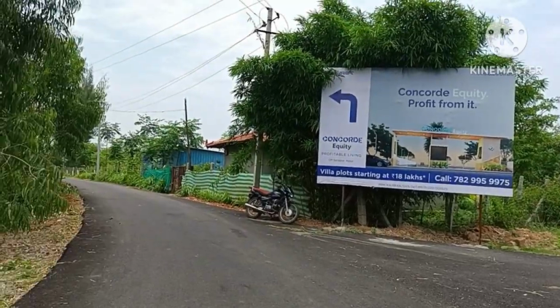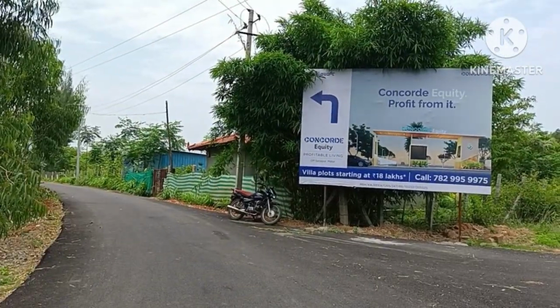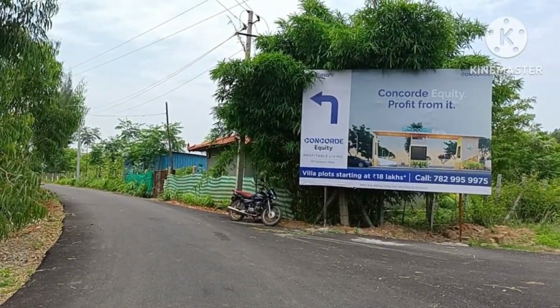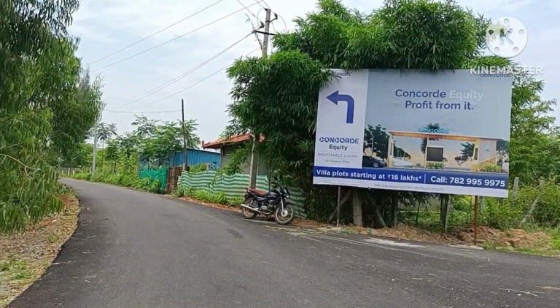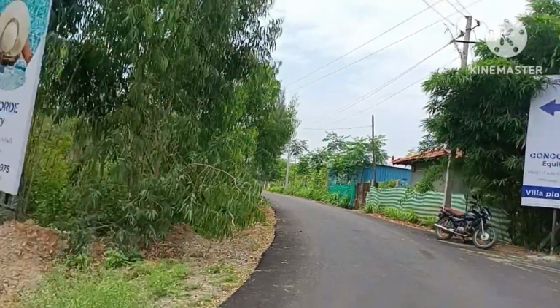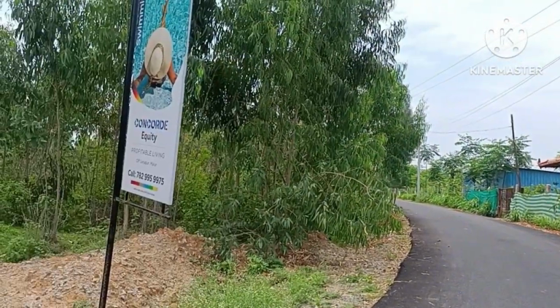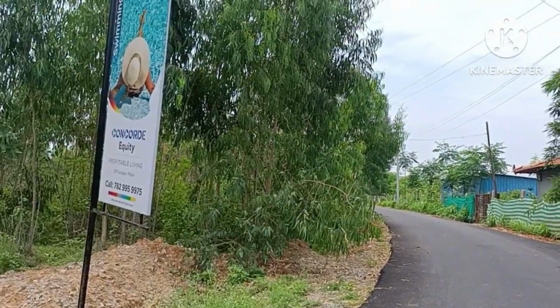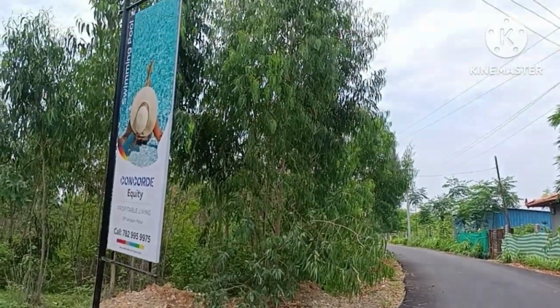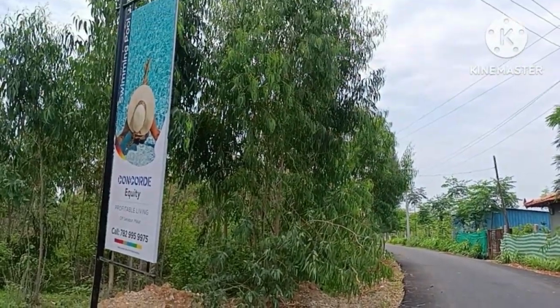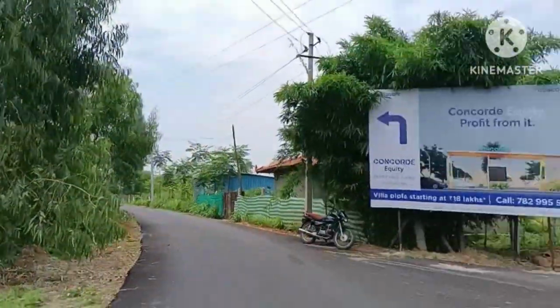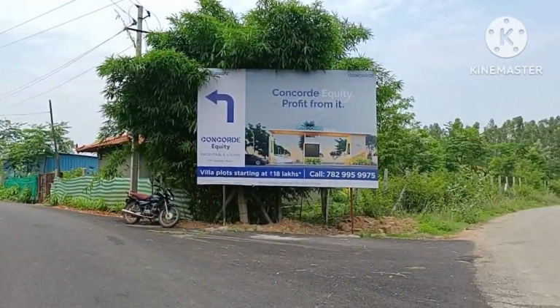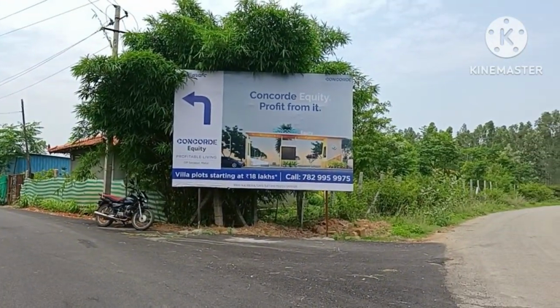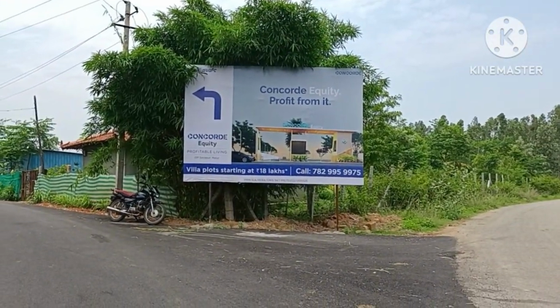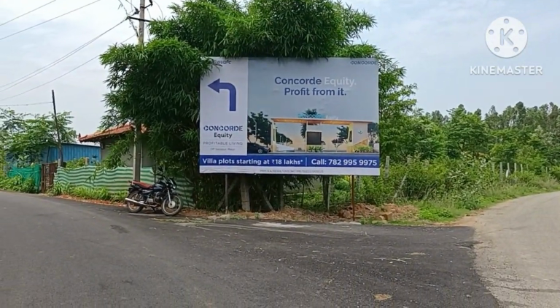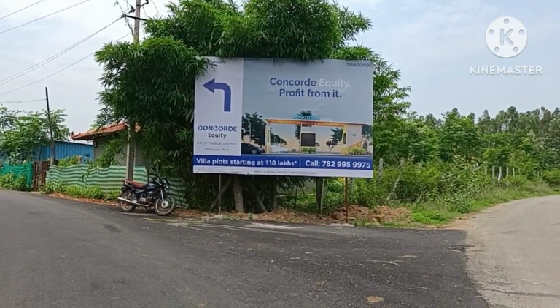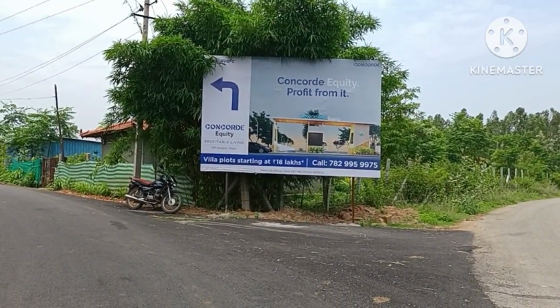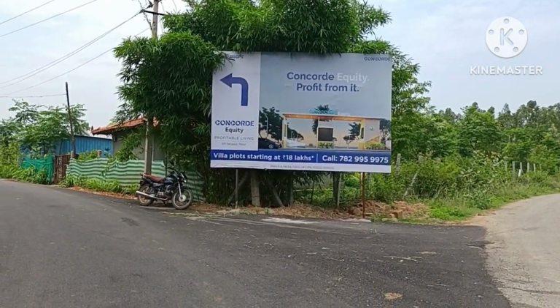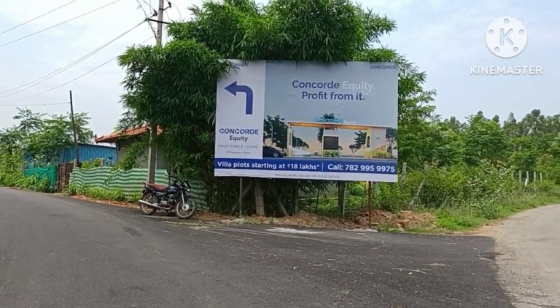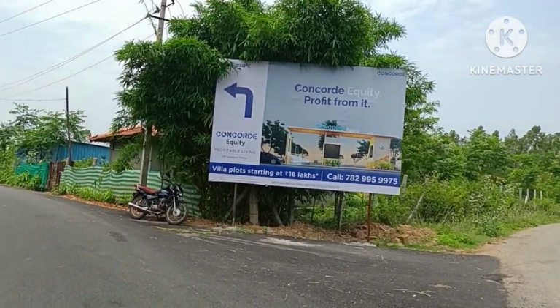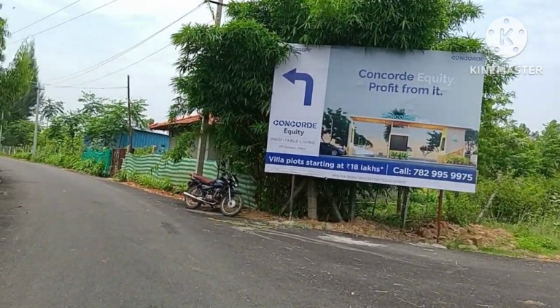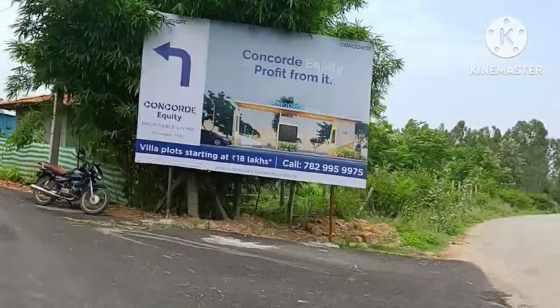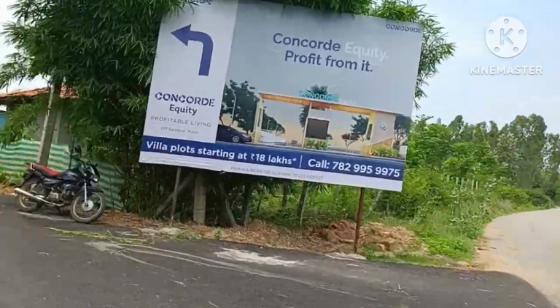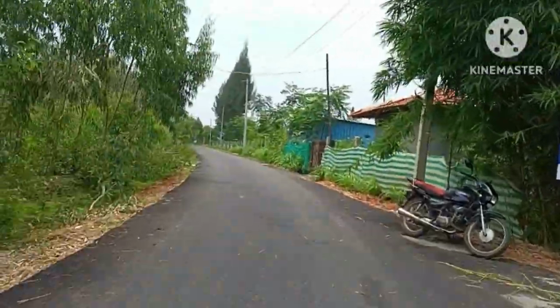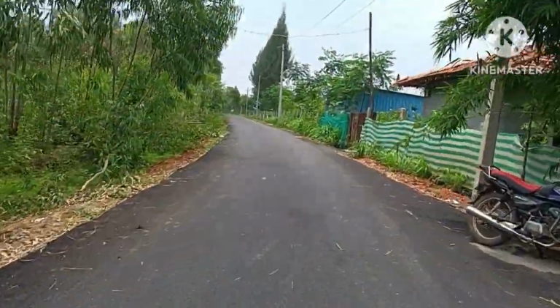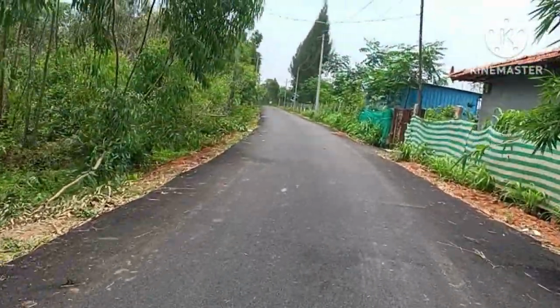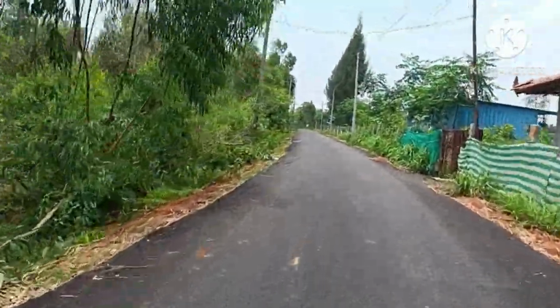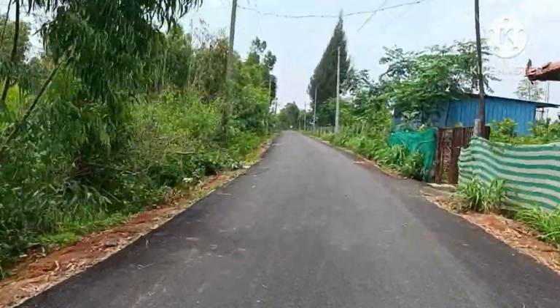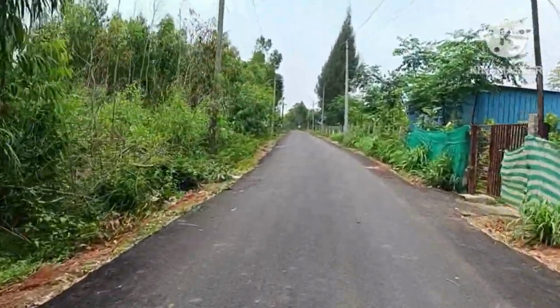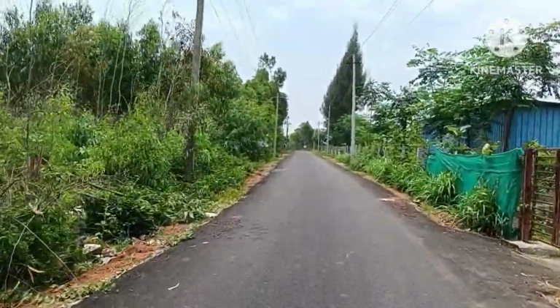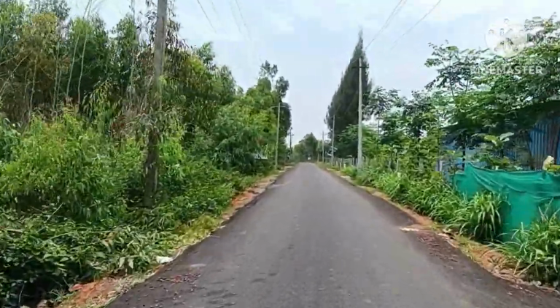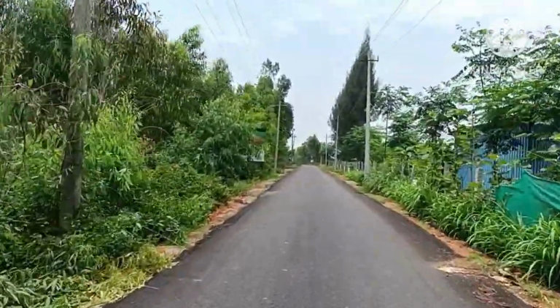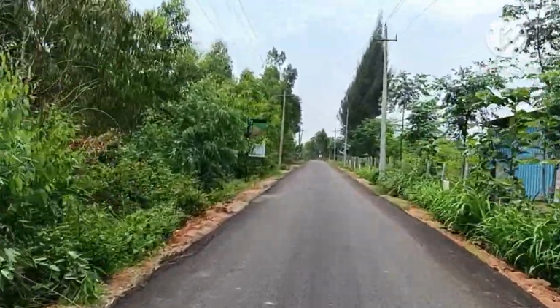Welcome everybody, welcome to Excel Prop Marketing Services. Today we are looking at Concord Equity, a 23-acre development by Concord Group, with 306 plots available for sale in the project.